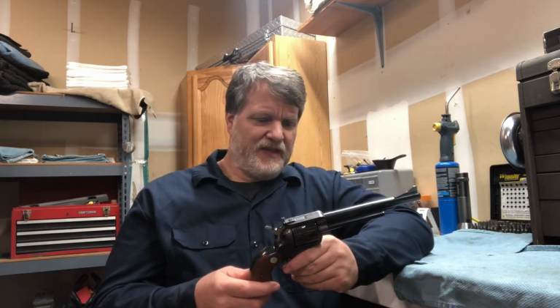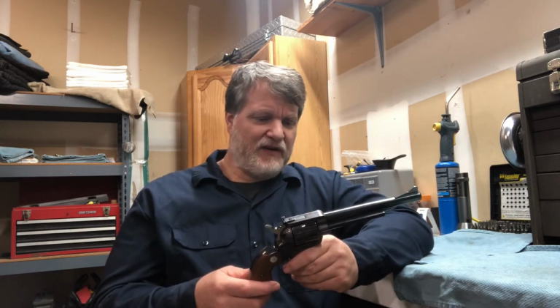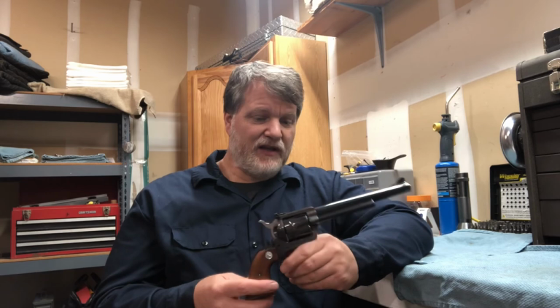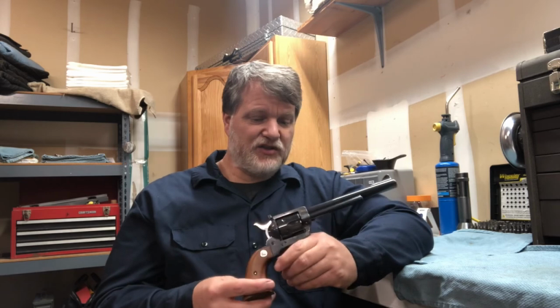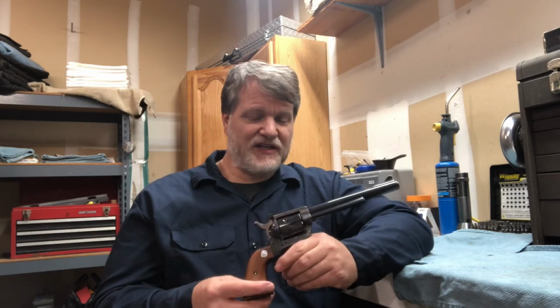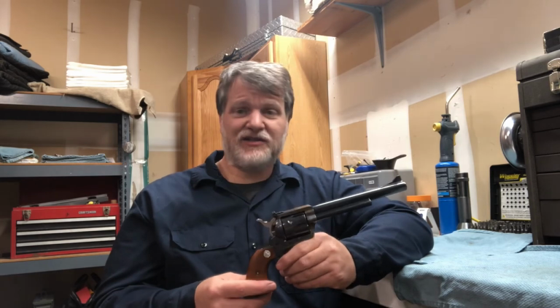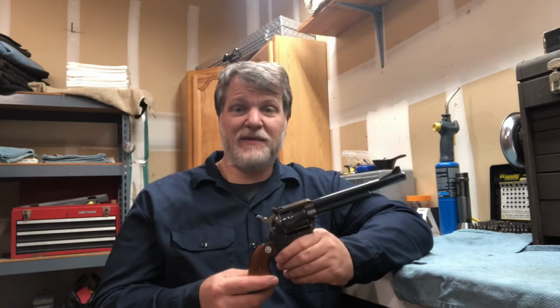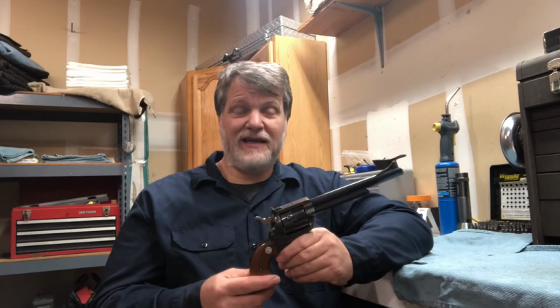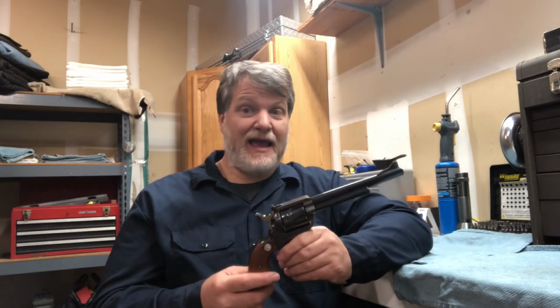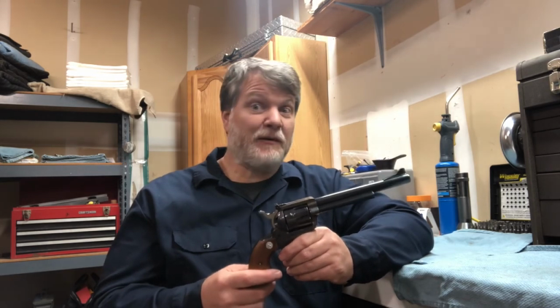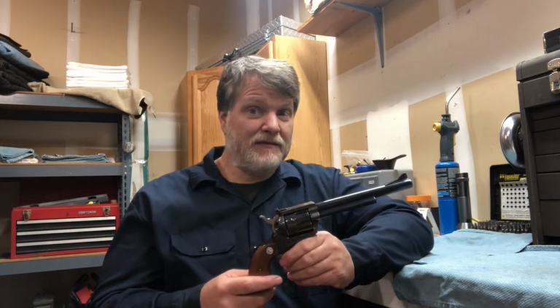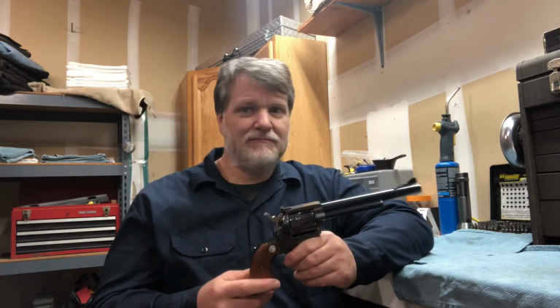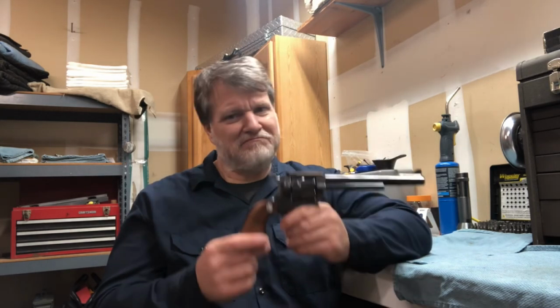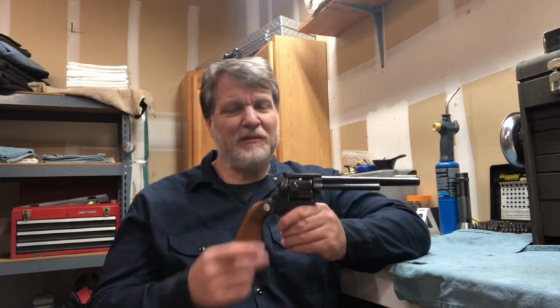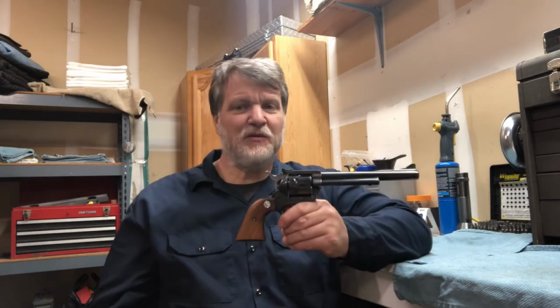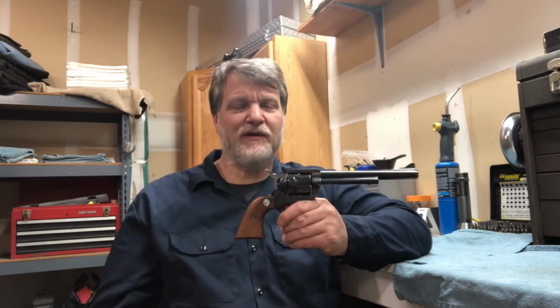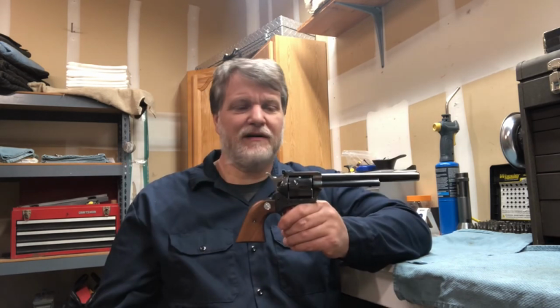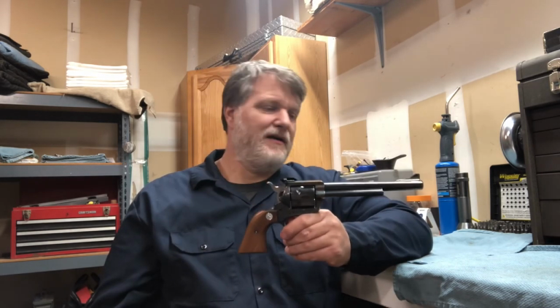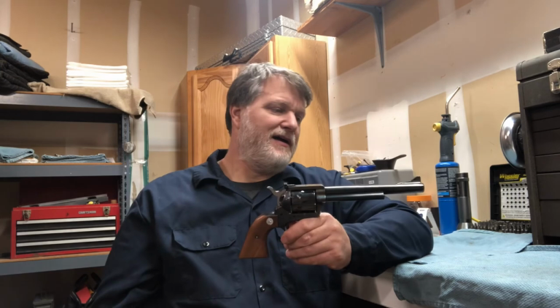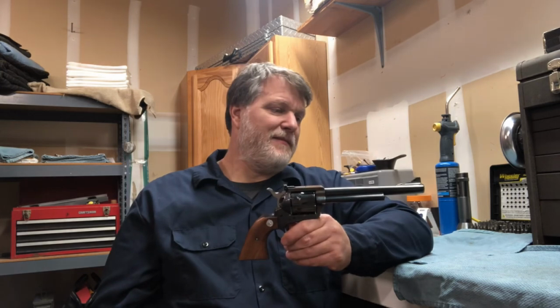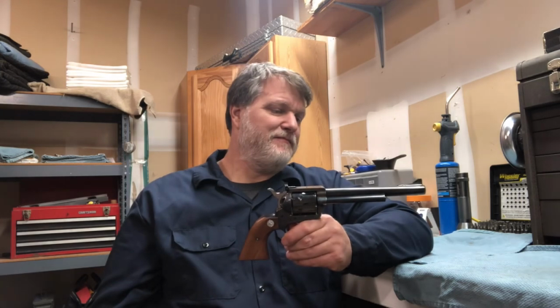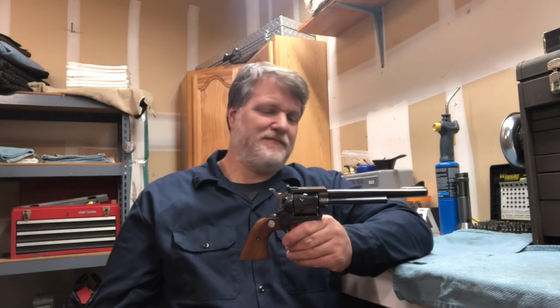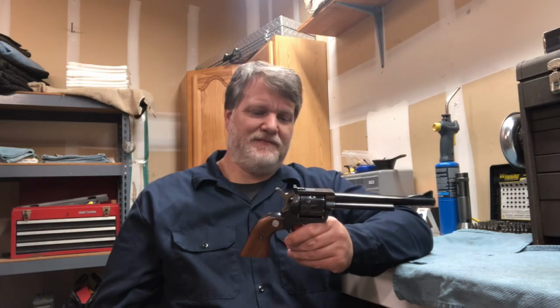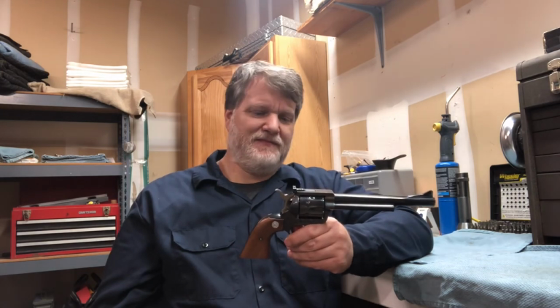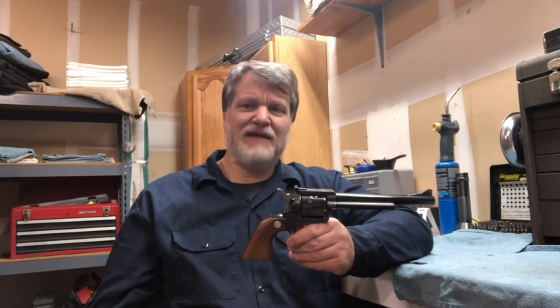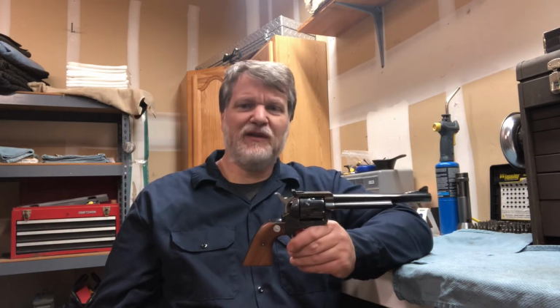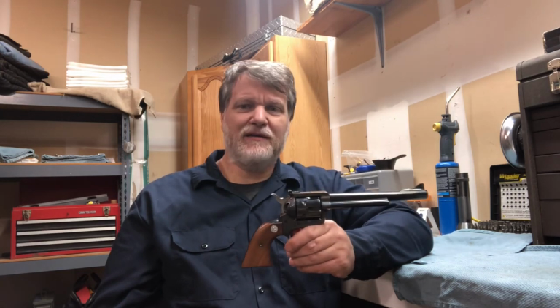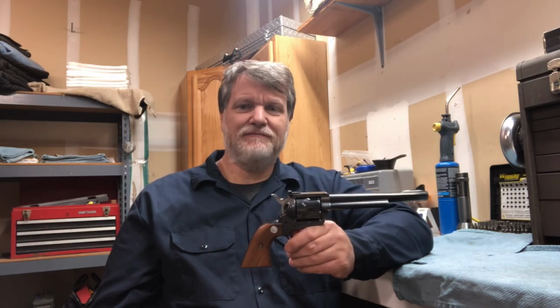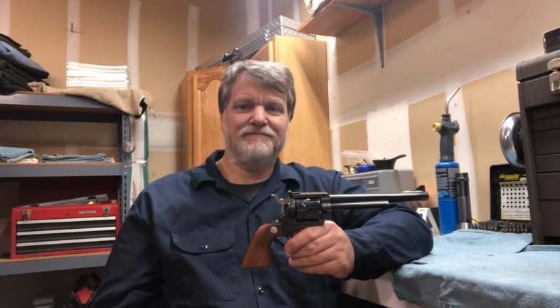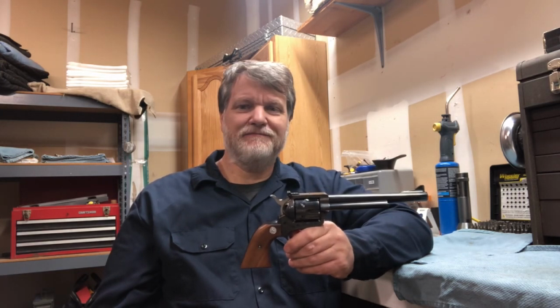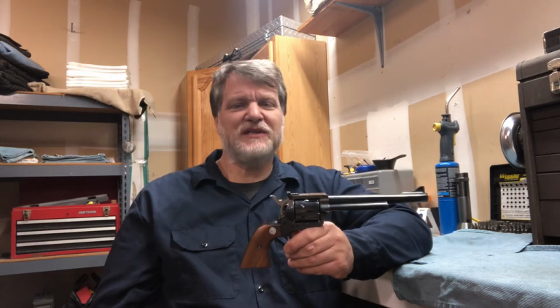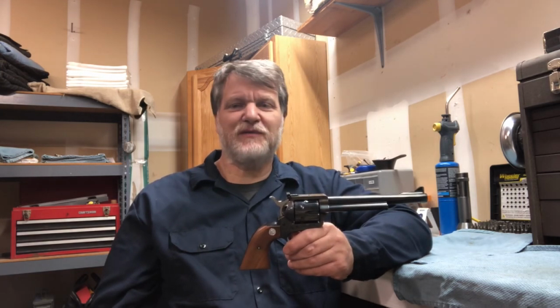If you're looking to shoot a Single Action Army accurately, maybe look into a New Frontier. Kind of a fun little gun. See you in the next video.